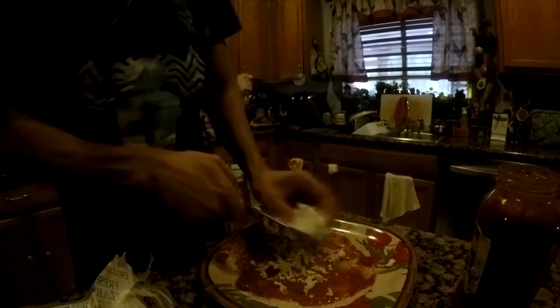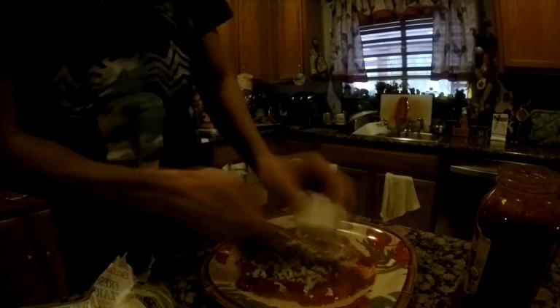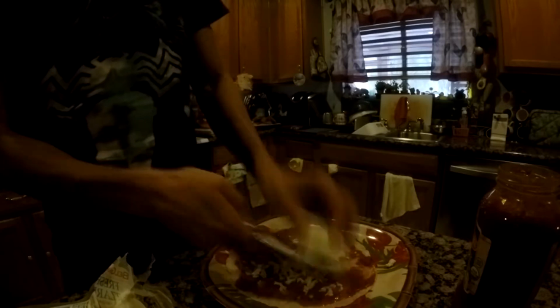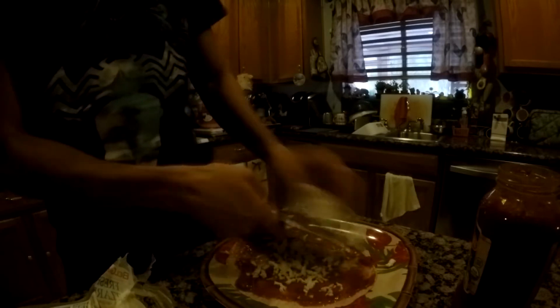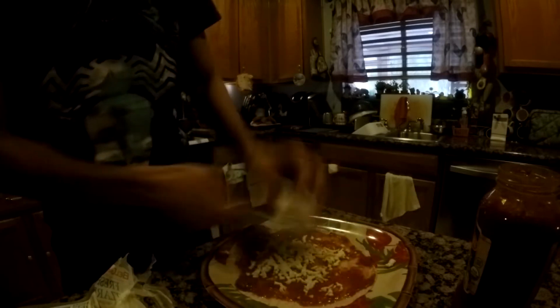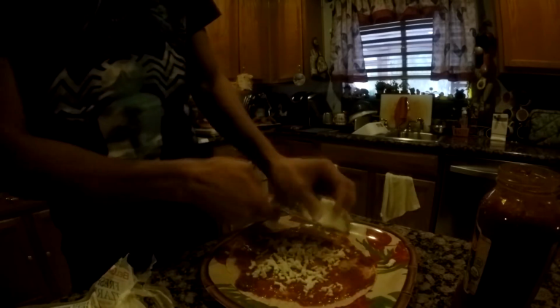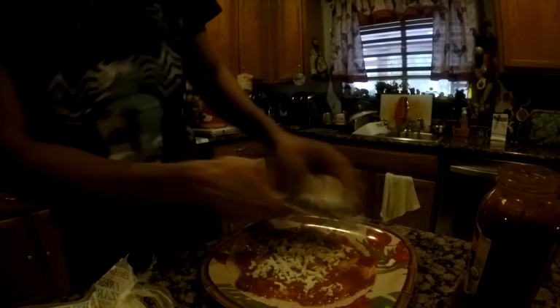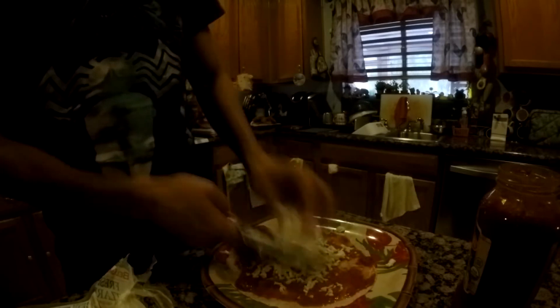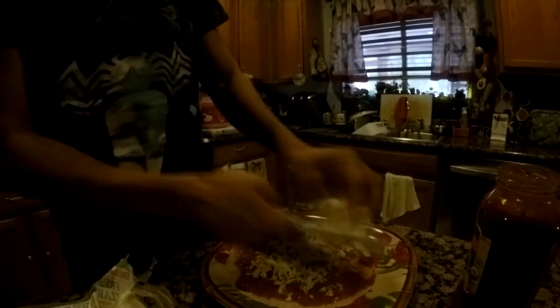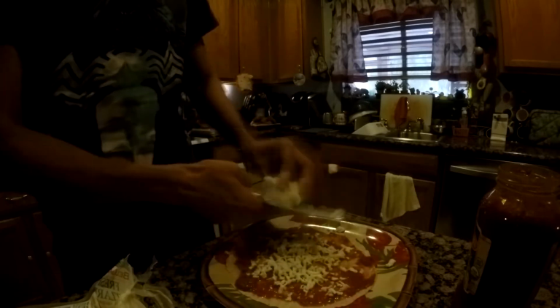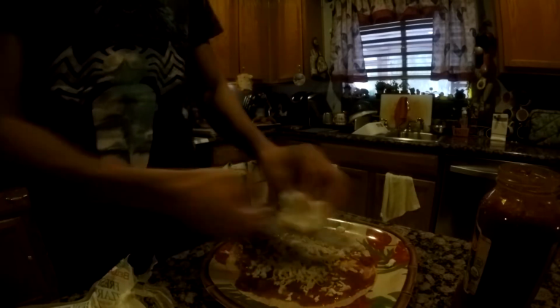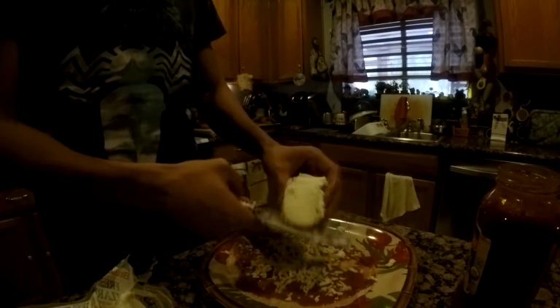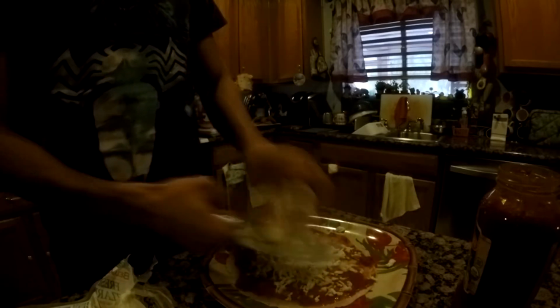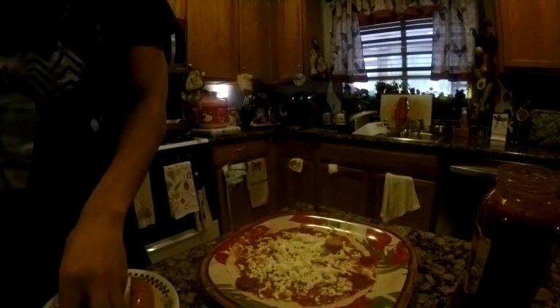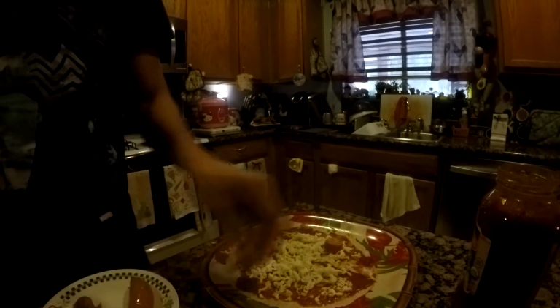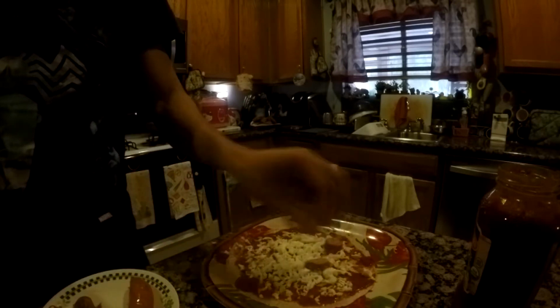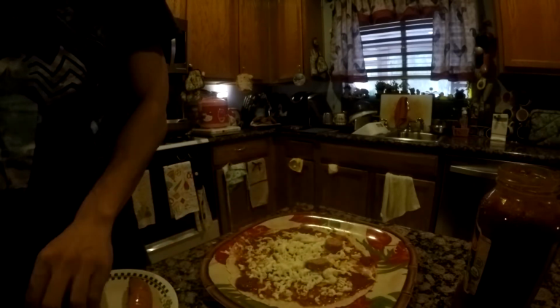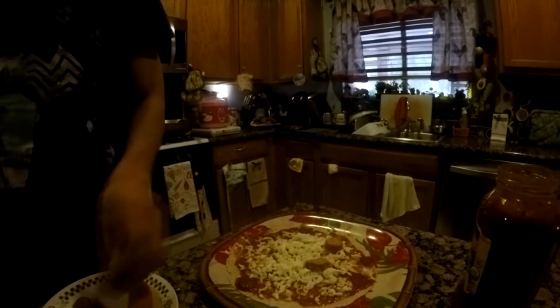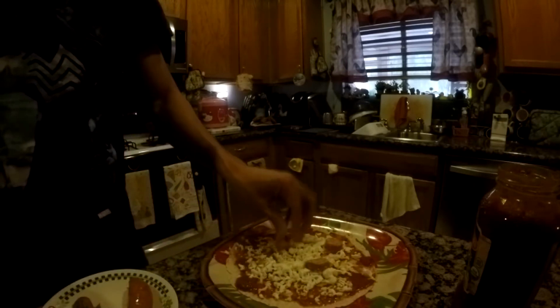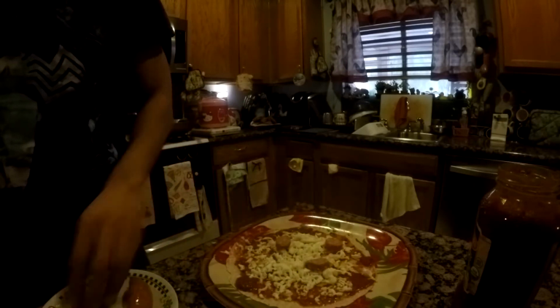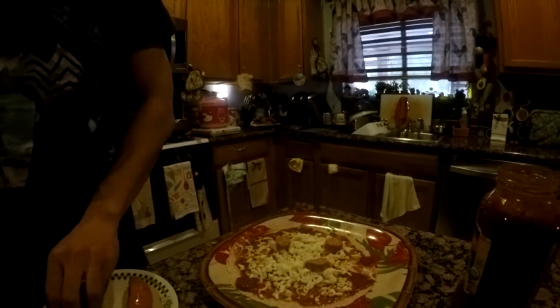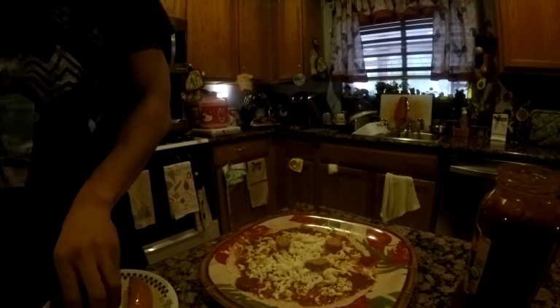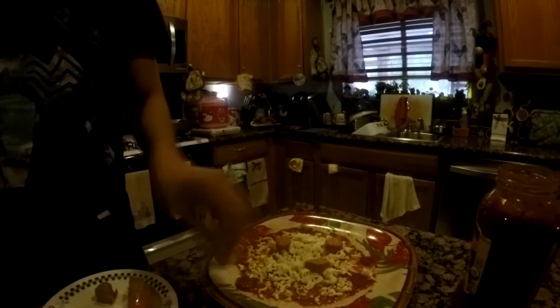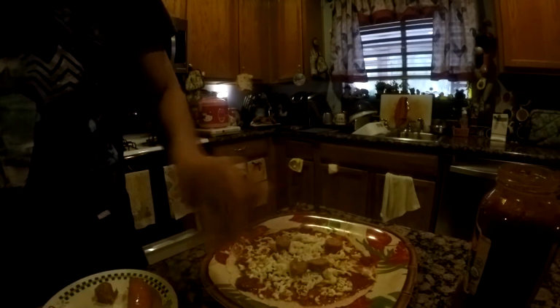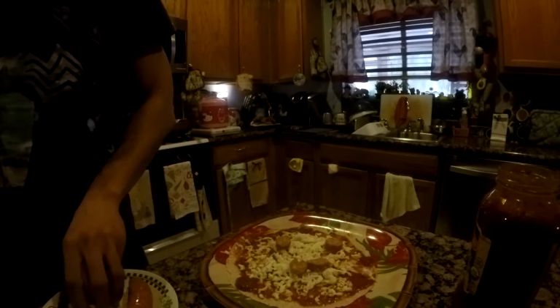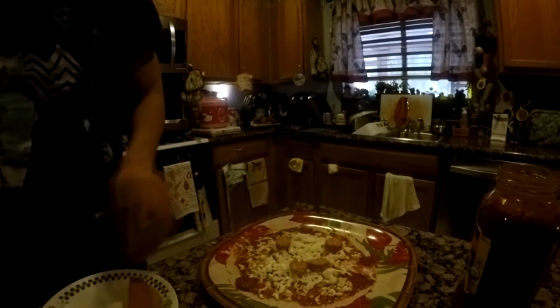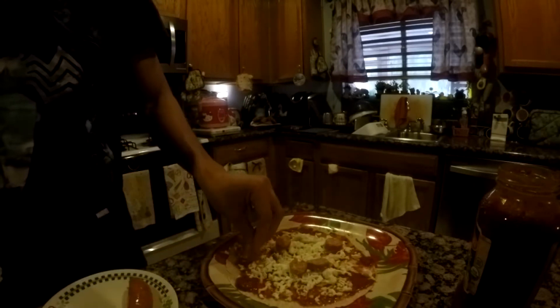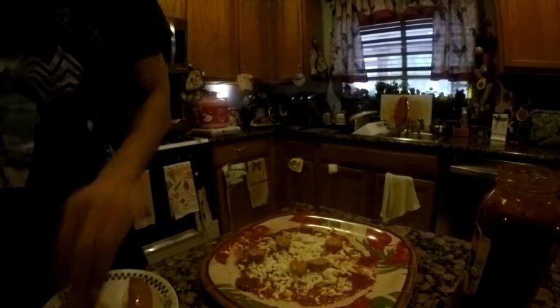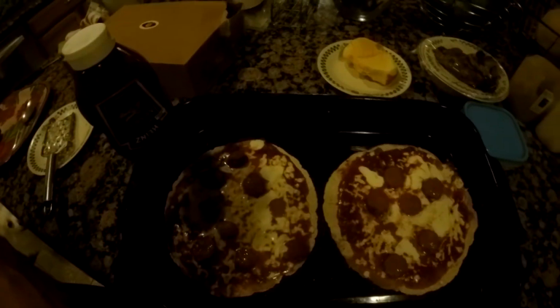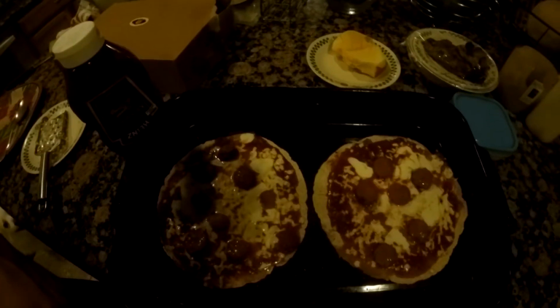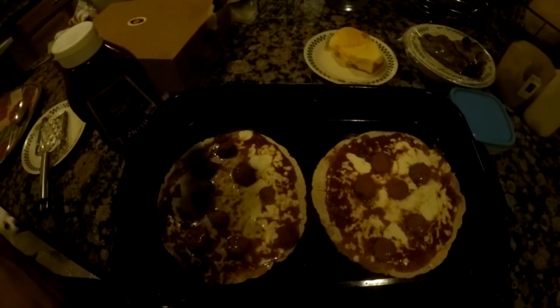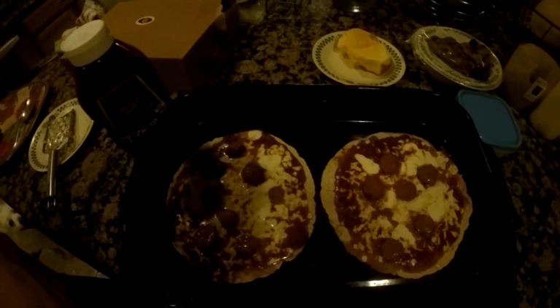I don't think you can mess up putting a lot of cheese on your pizza. And then you just add any sort of ingredients — I found these sausages that I had left over in the fridge. Heat it up in the oven for about 350 degrees for 10 minutes.